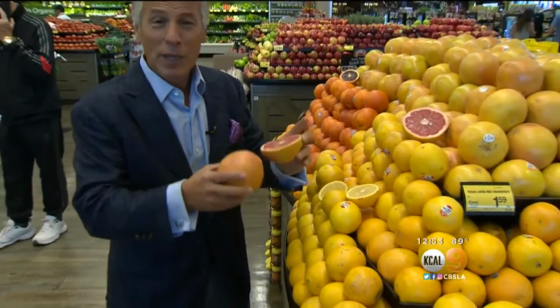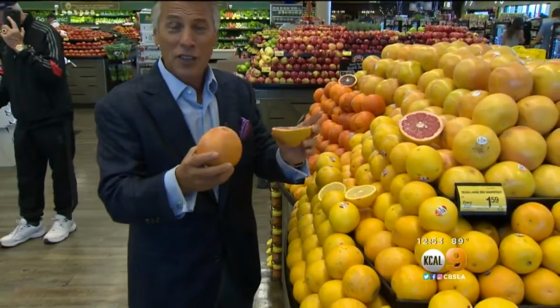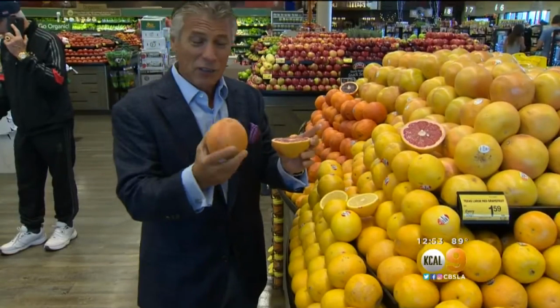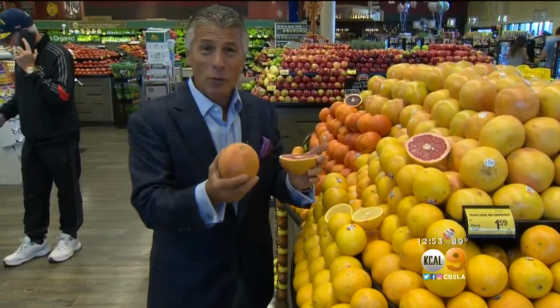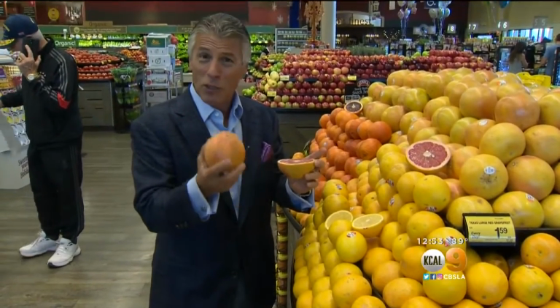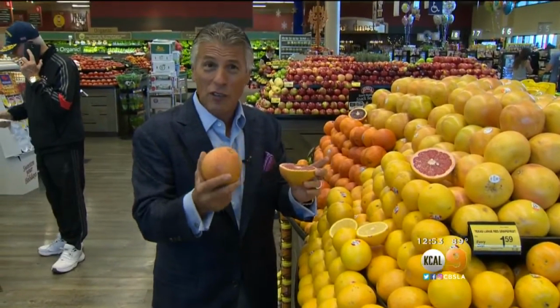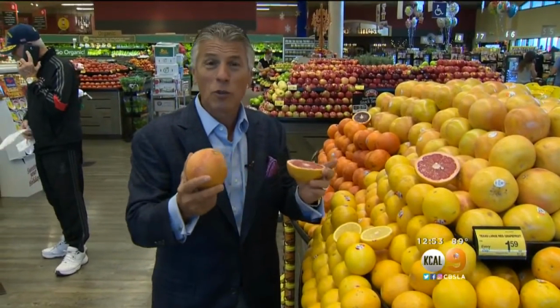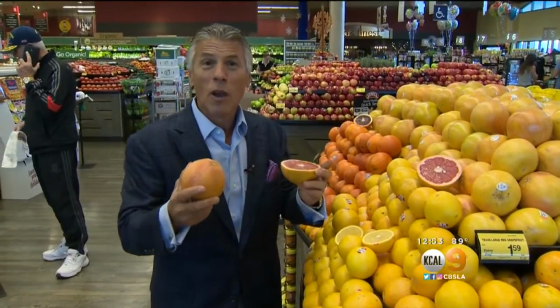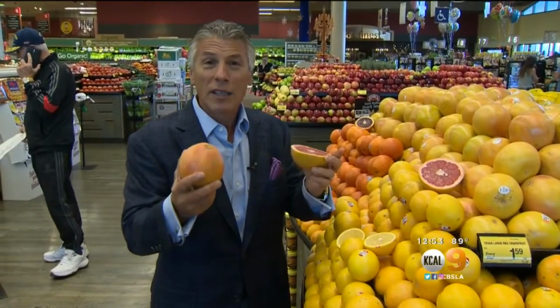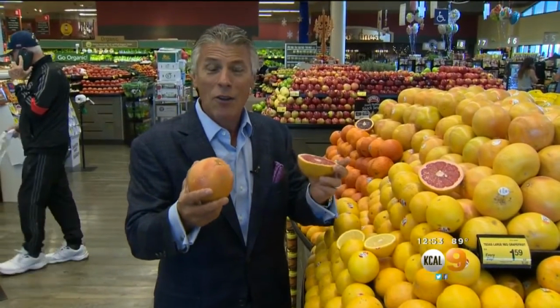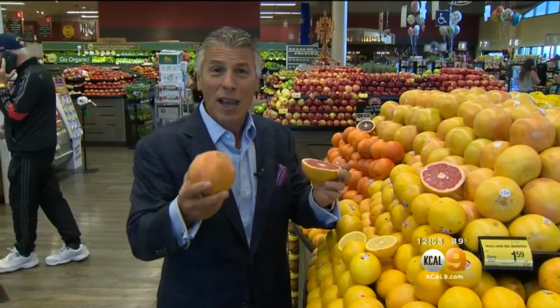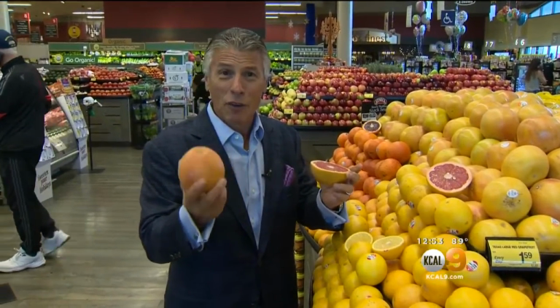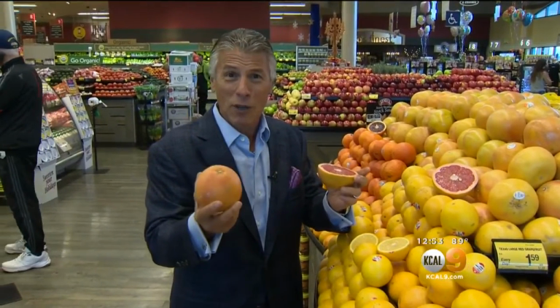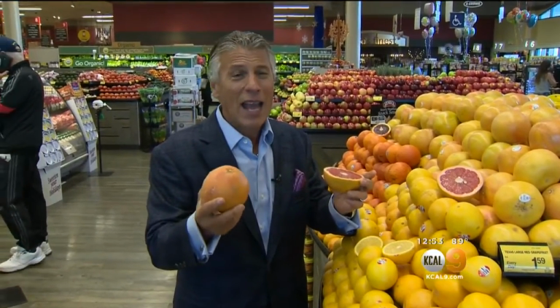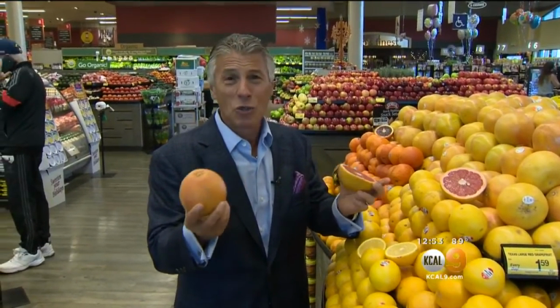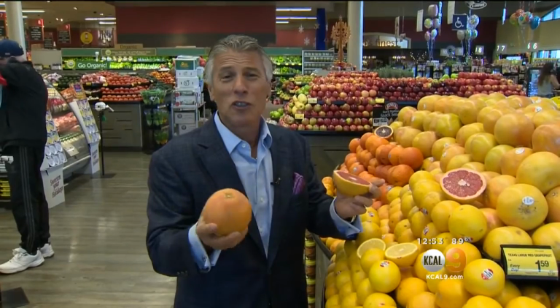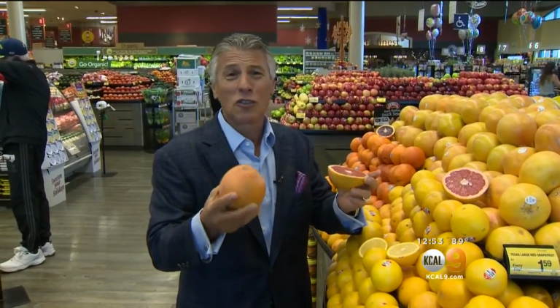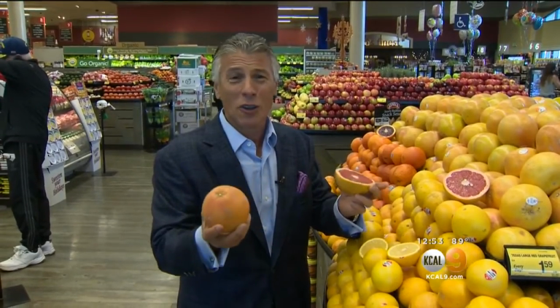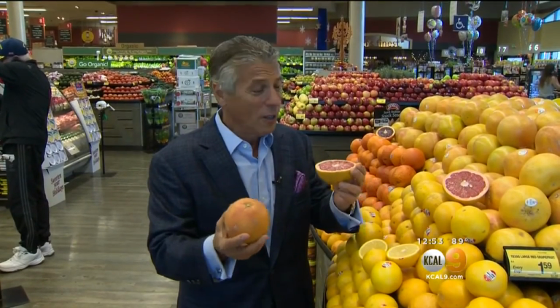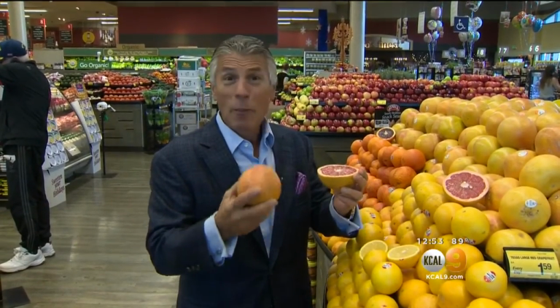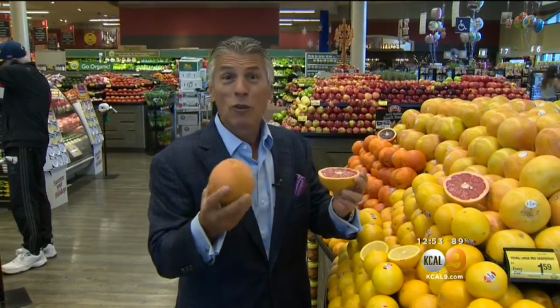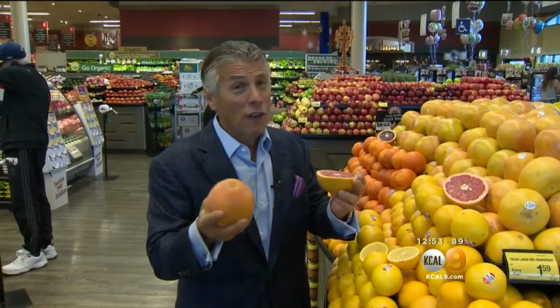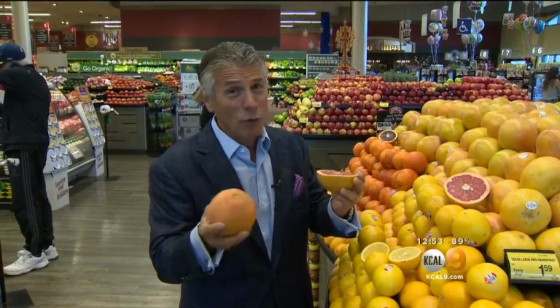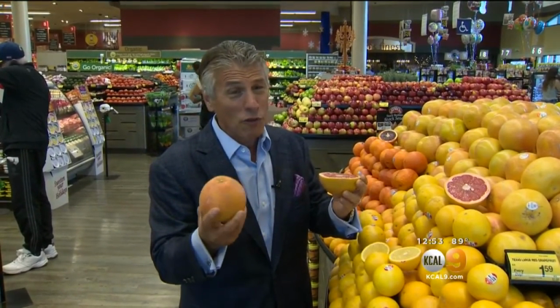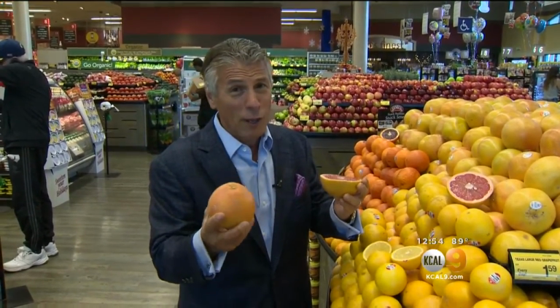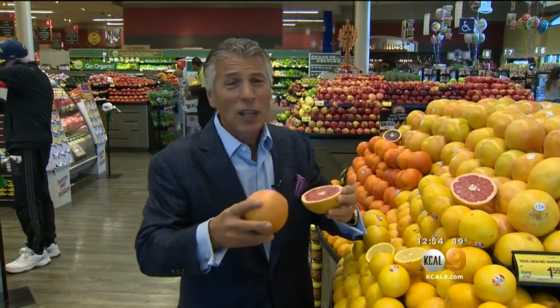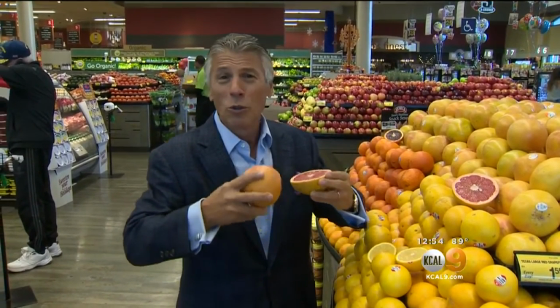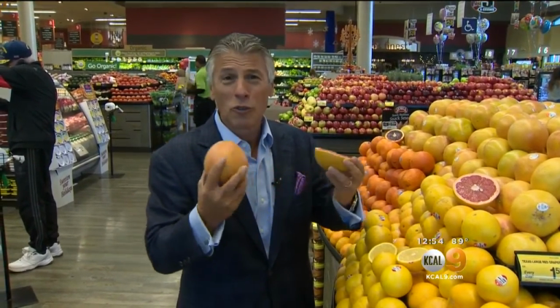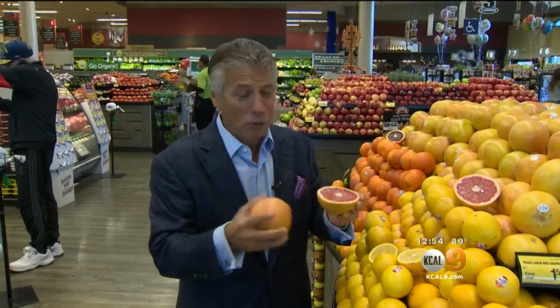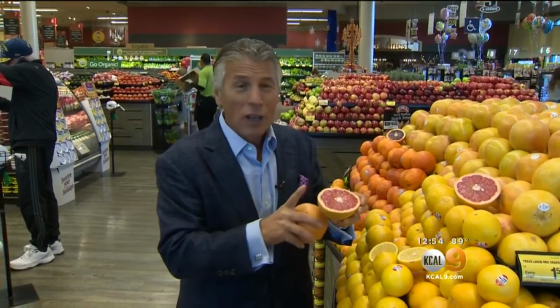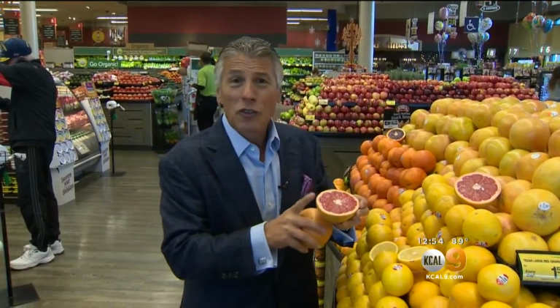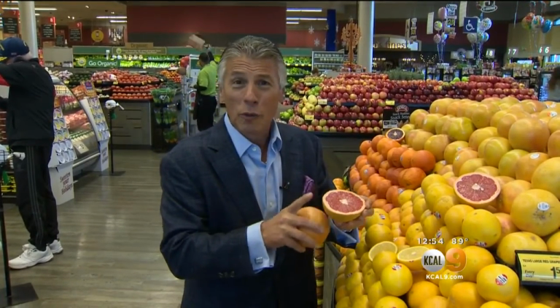But like I said, select them right — make sure it's heavy, store them on the counter, not in the refrigerator, and enjoy. The season just started. By the way, 35 calories per serving, low nutritional value — a super food.